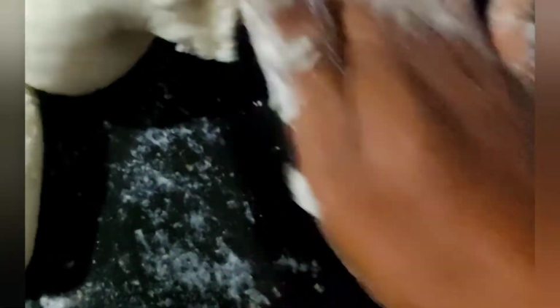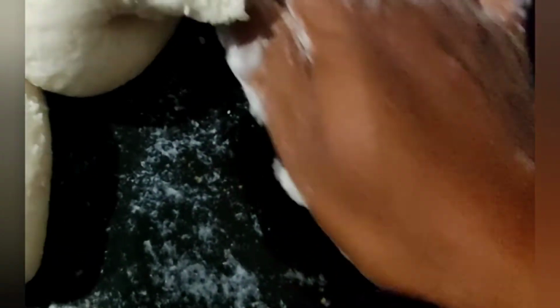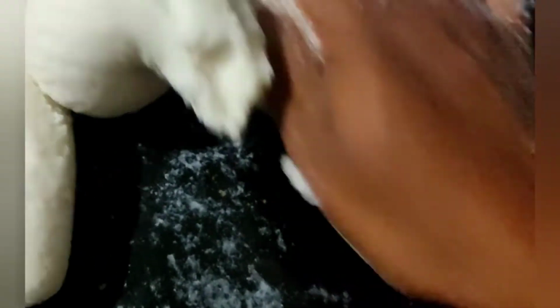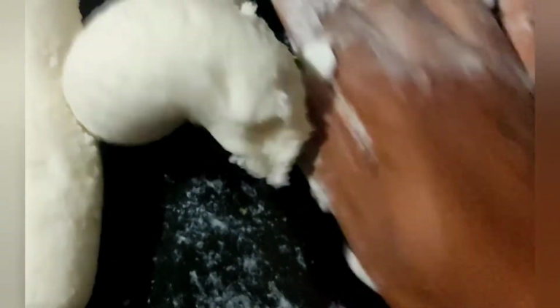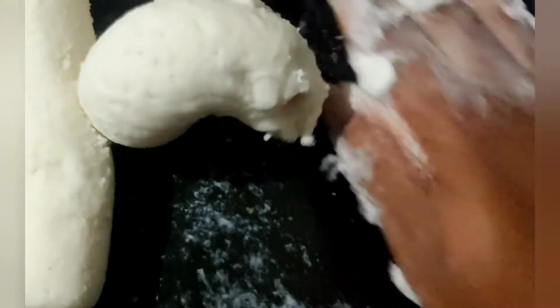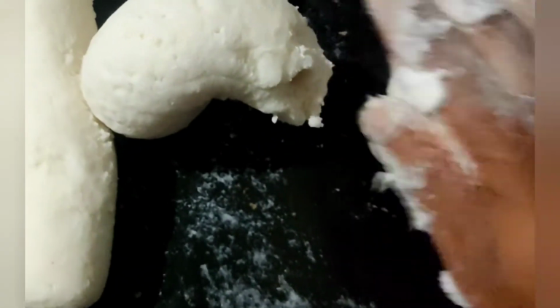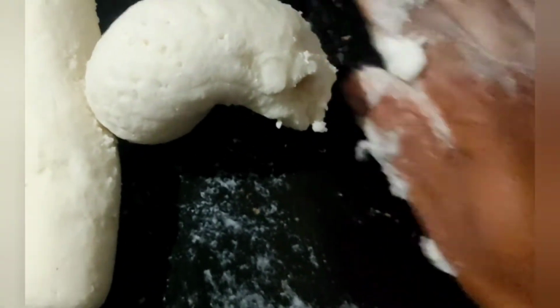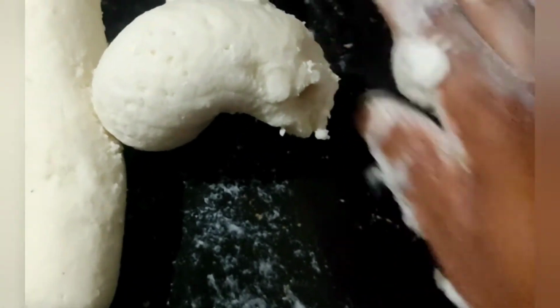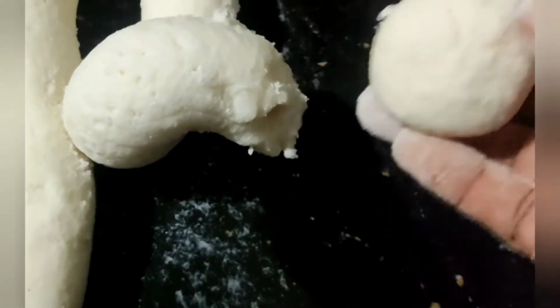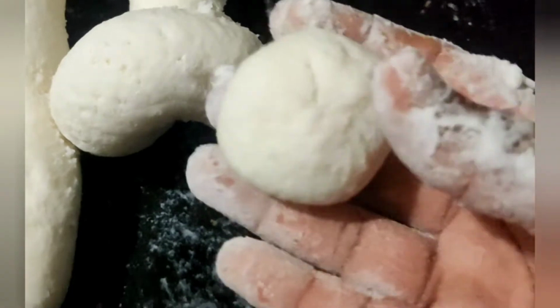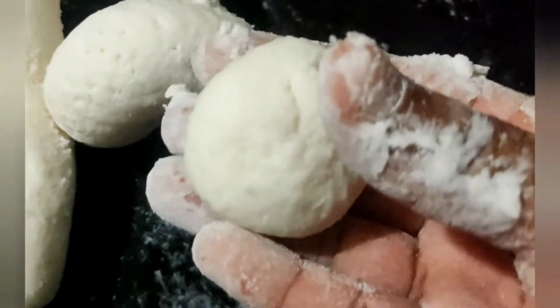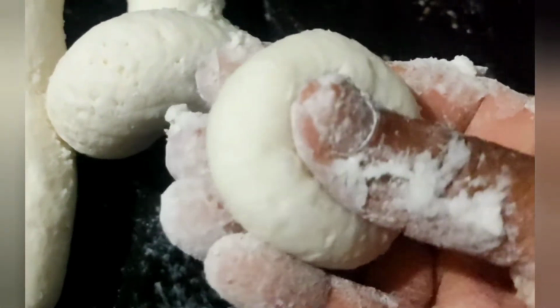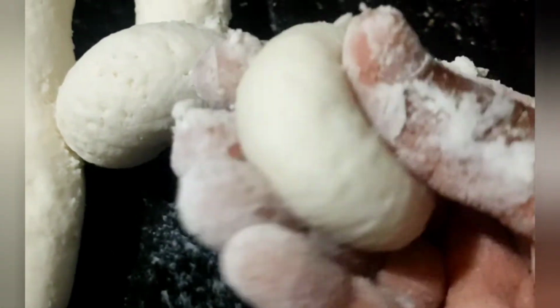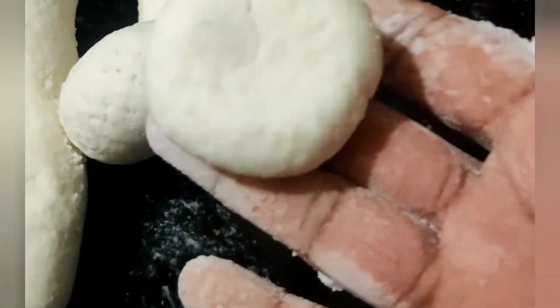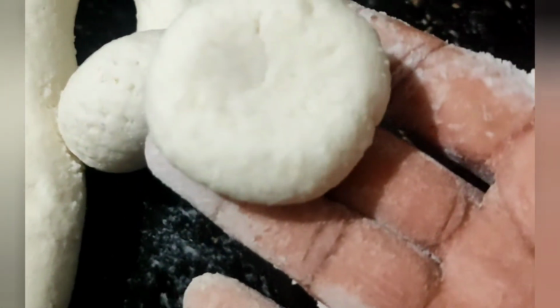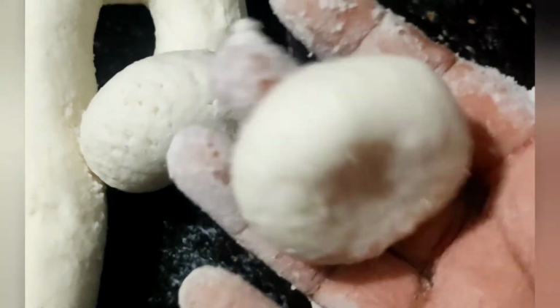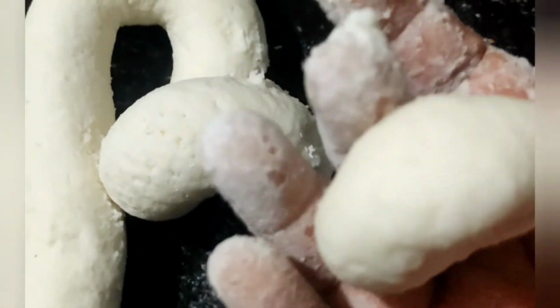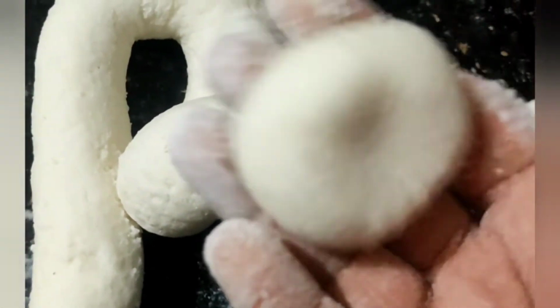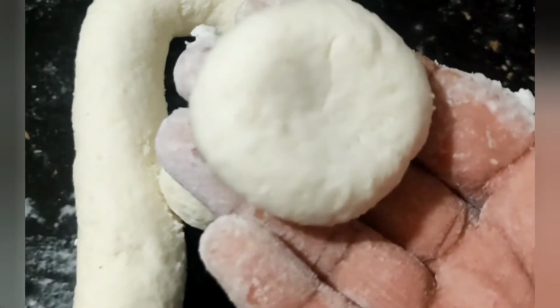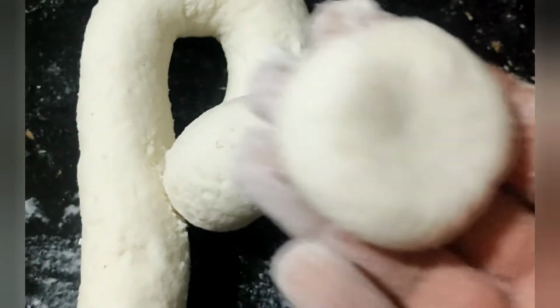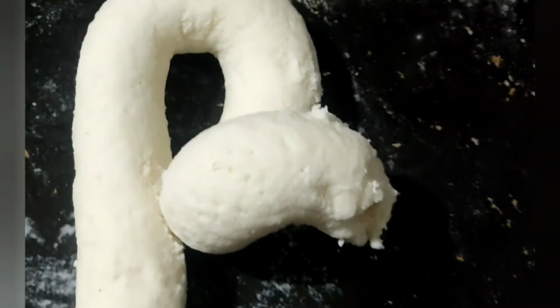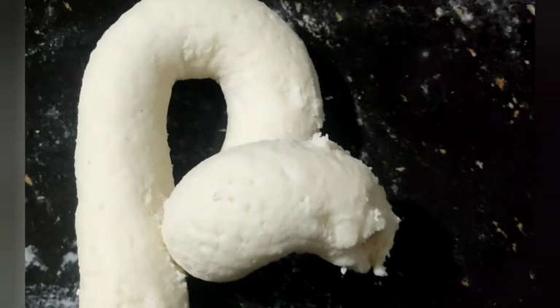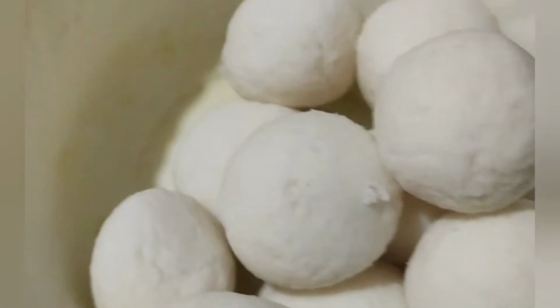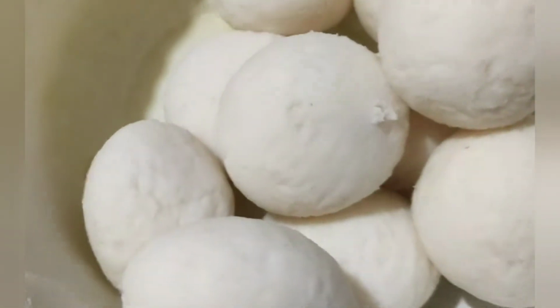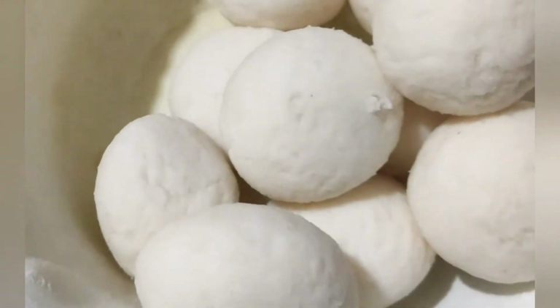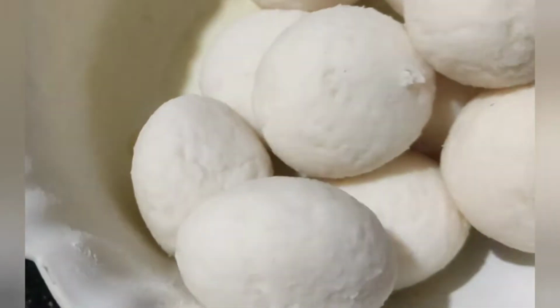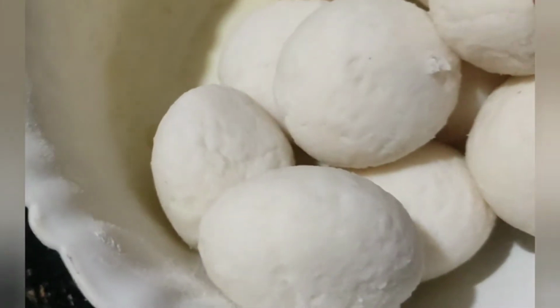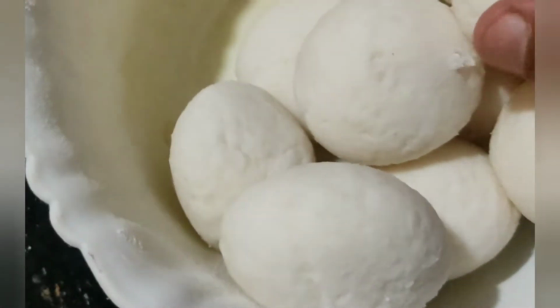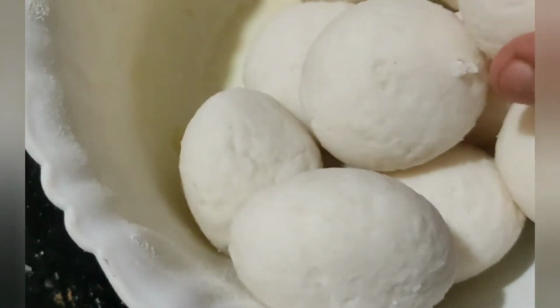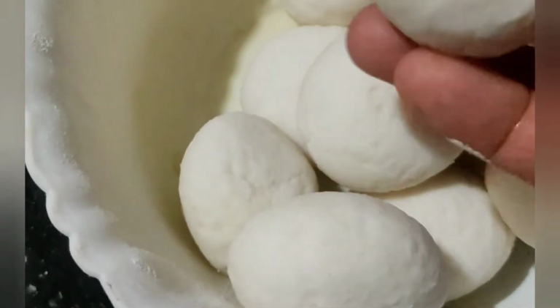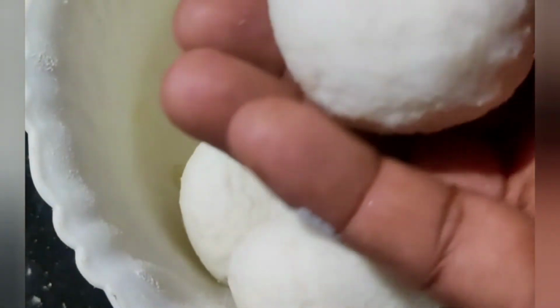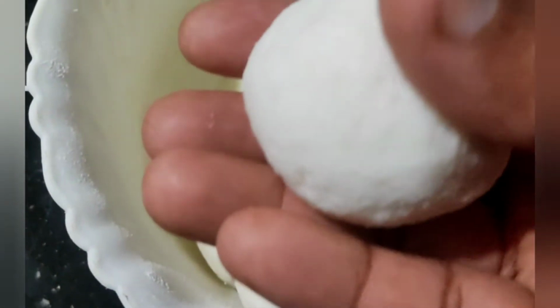After we wash our hiccup, we put it in a saree and put it to one side. I will place it in the foreigner.